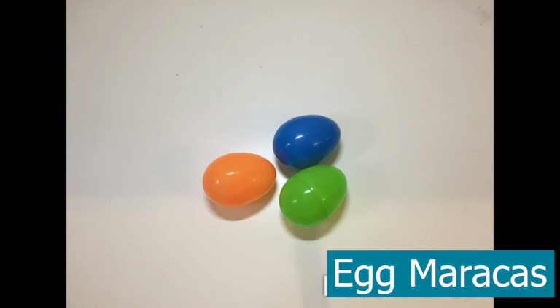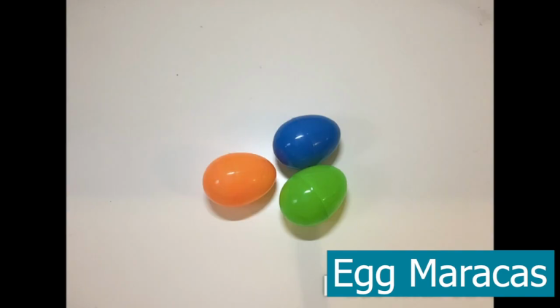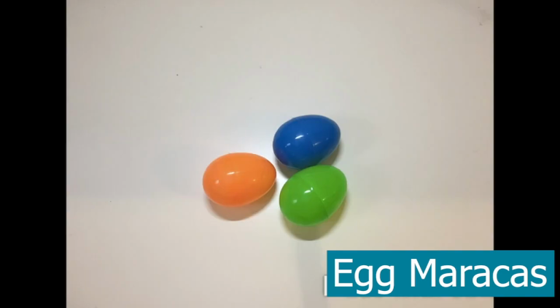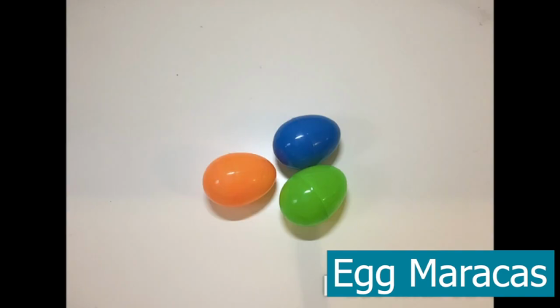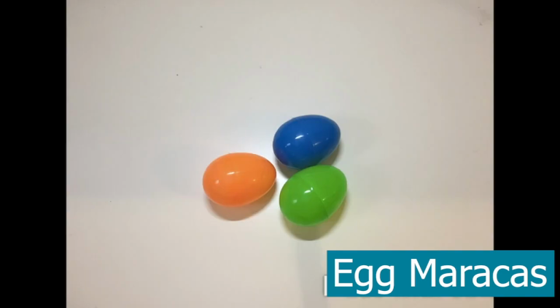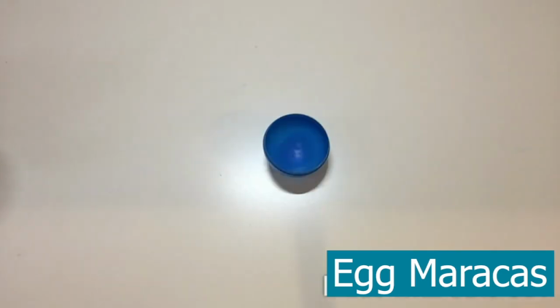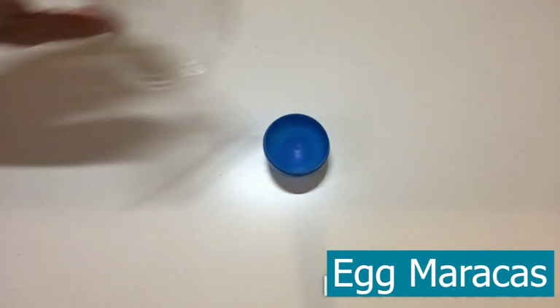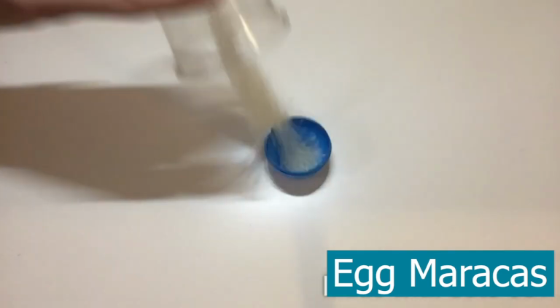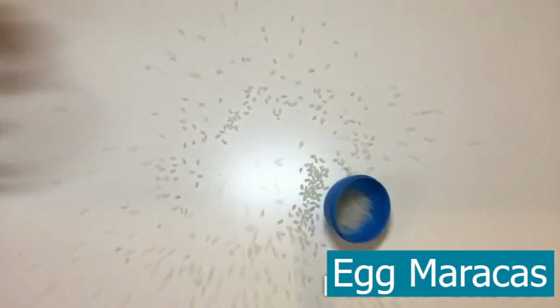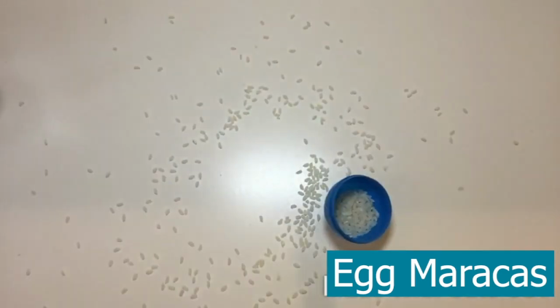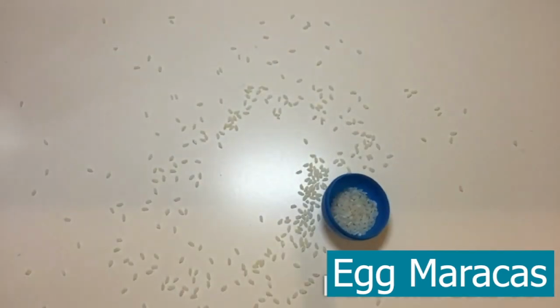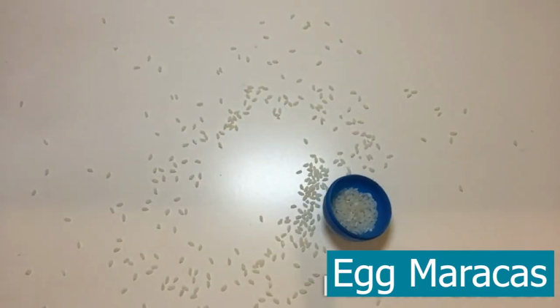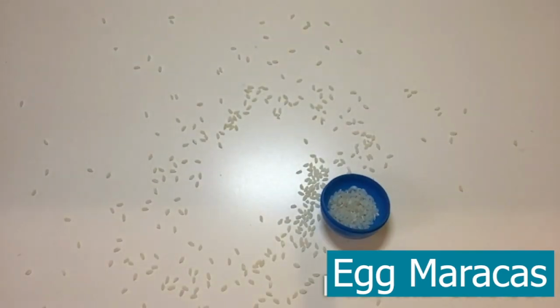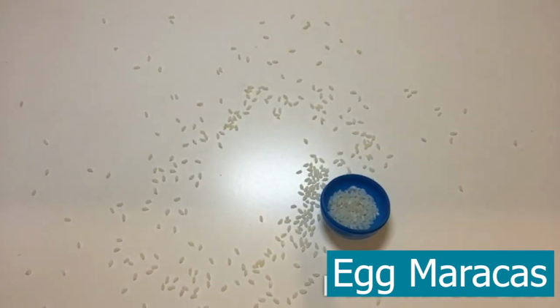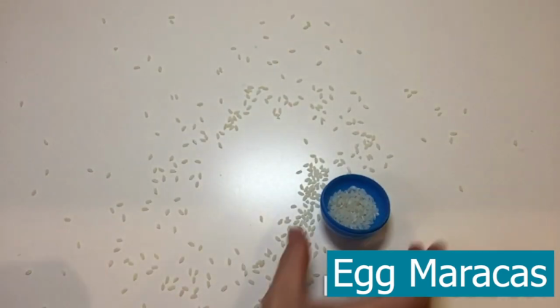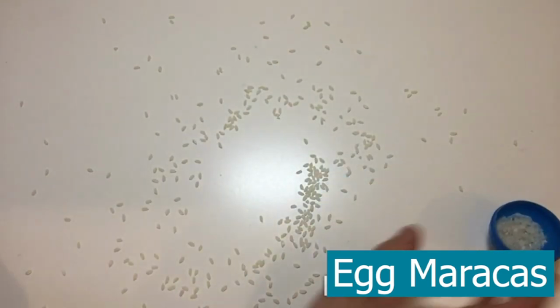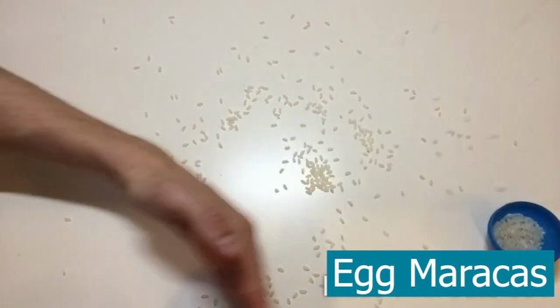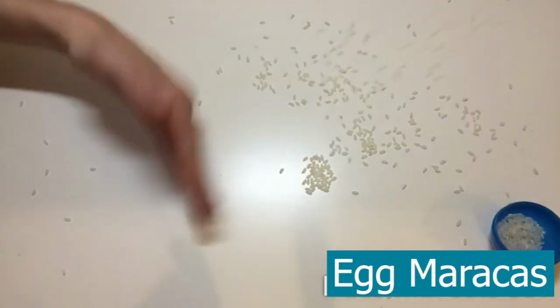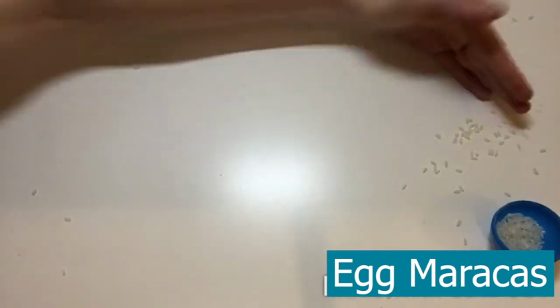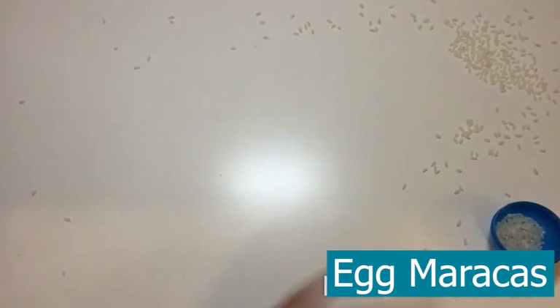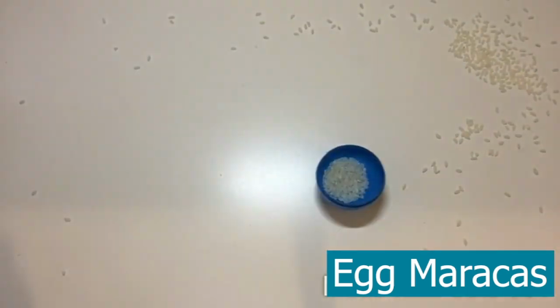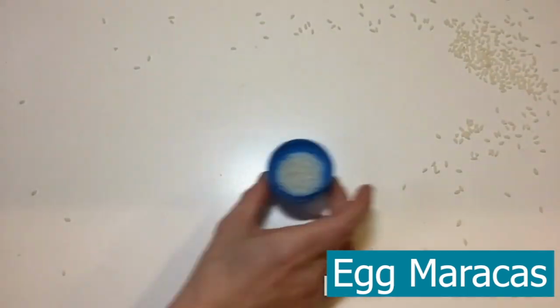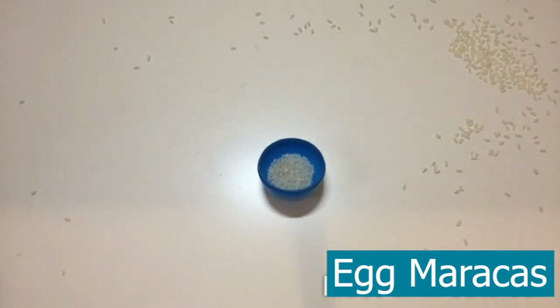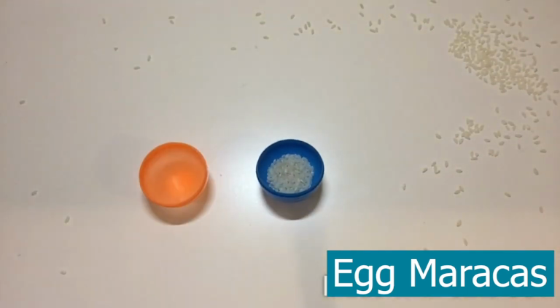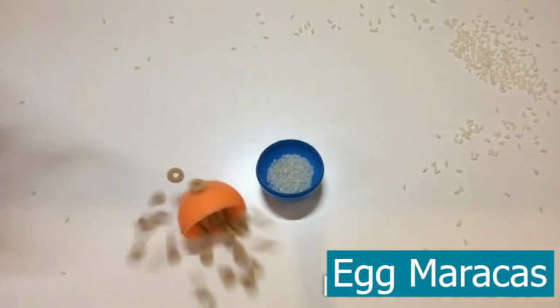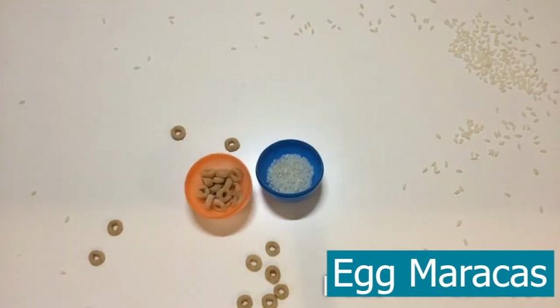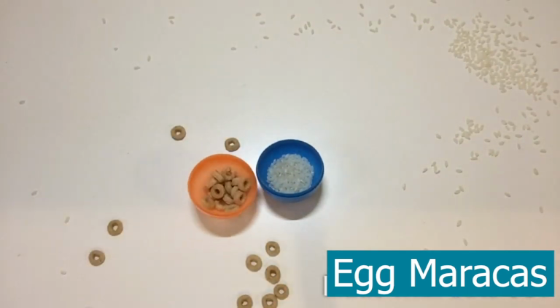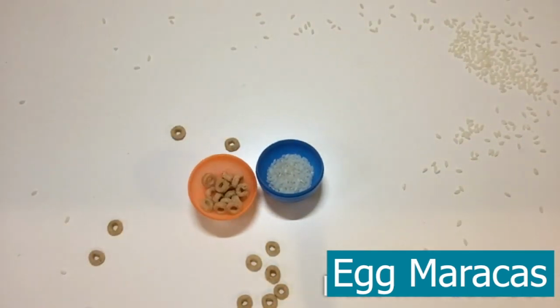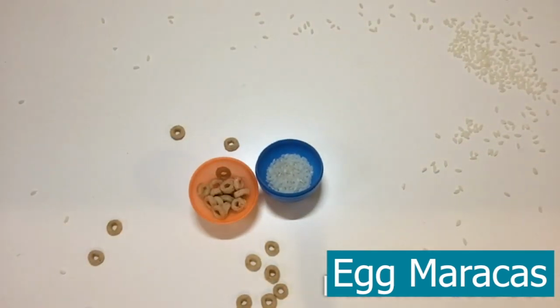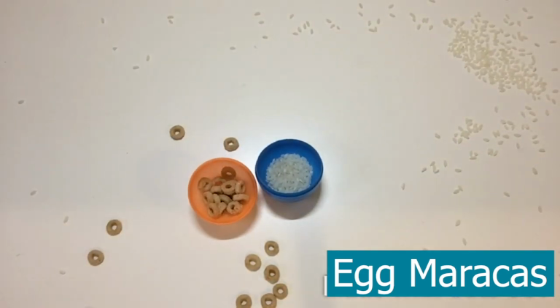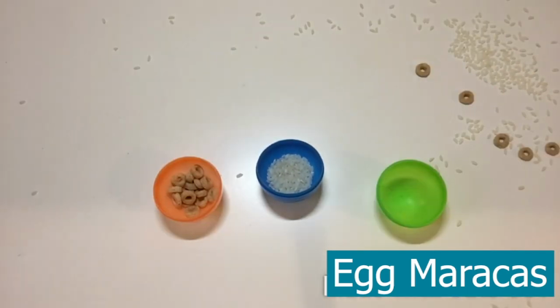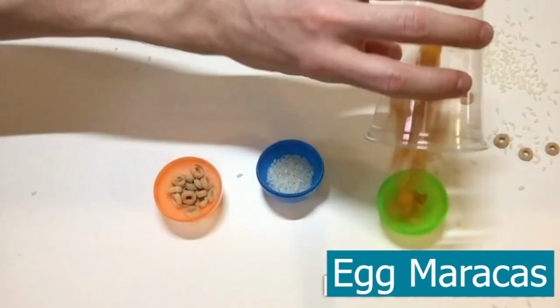First, find some eggs or any other container. Throw some rice in it — or it doesn't have to be just rice, you can use cereal or even fish.